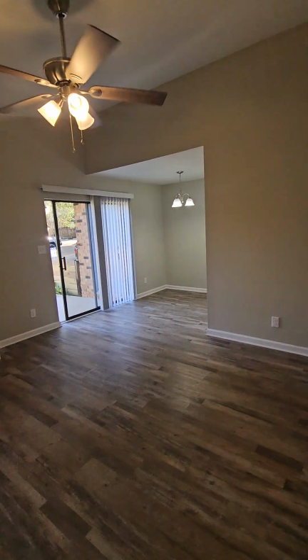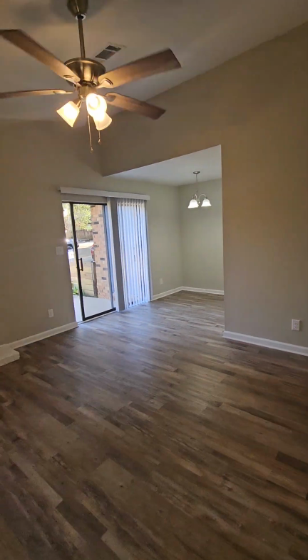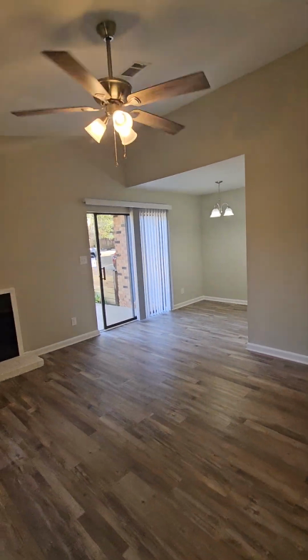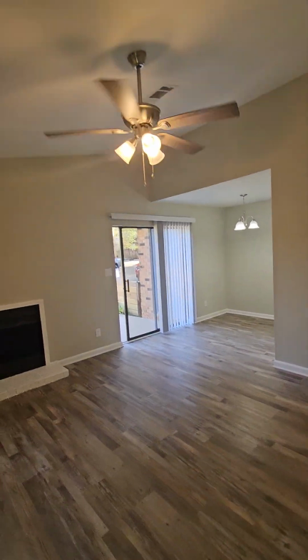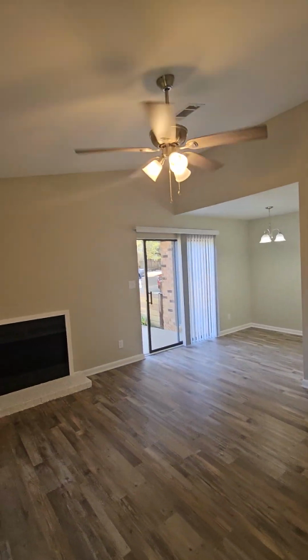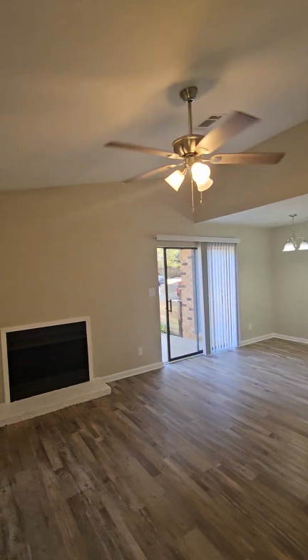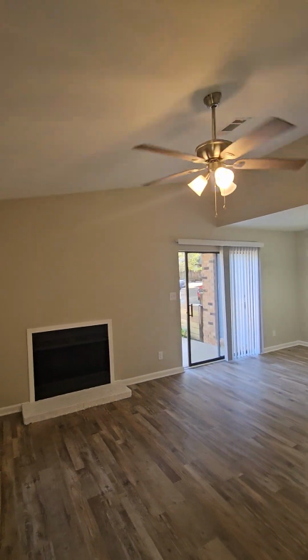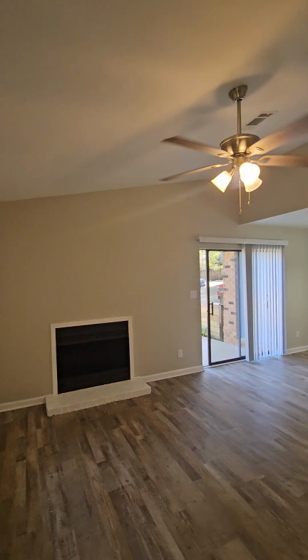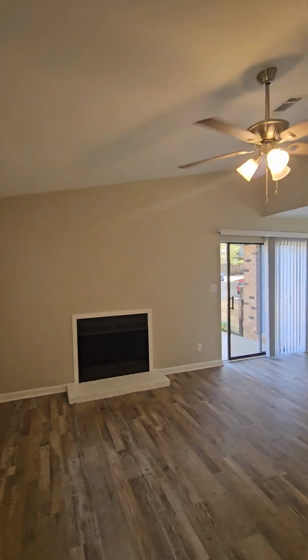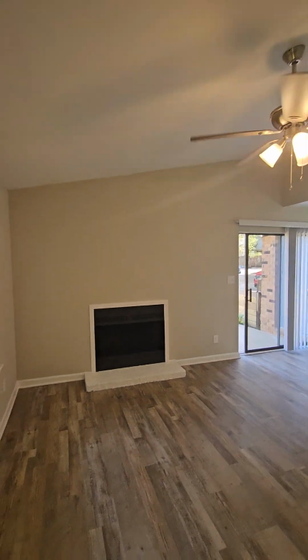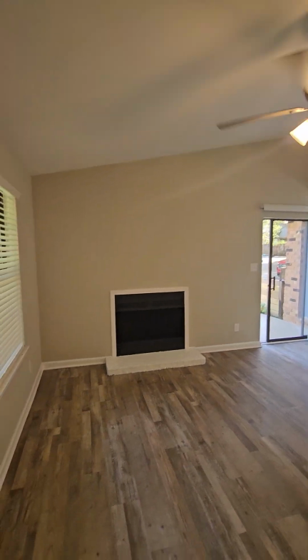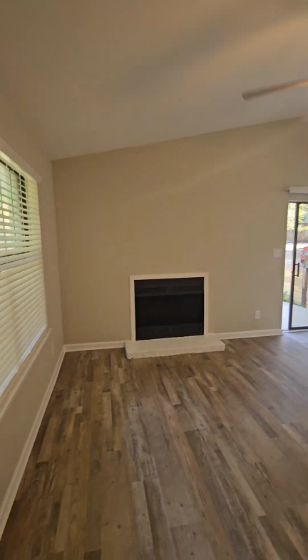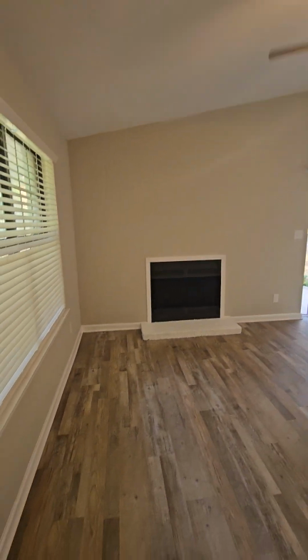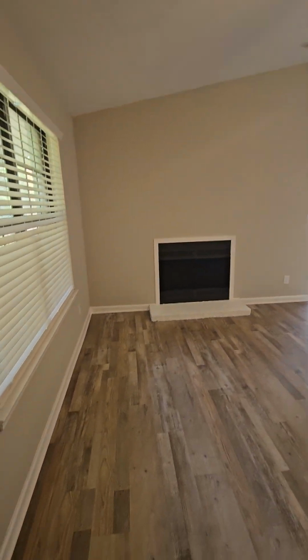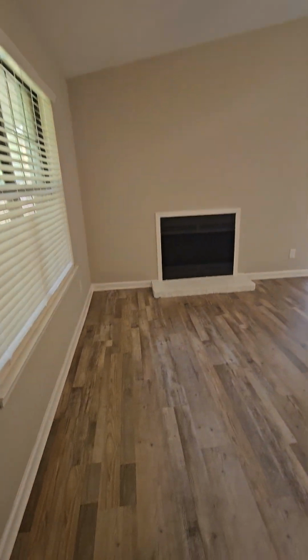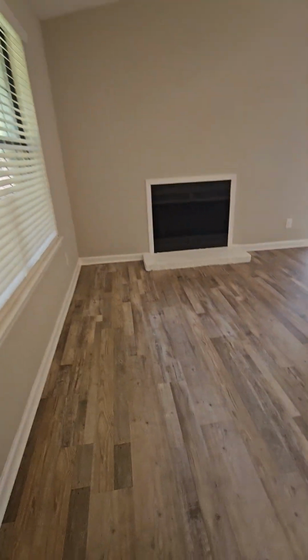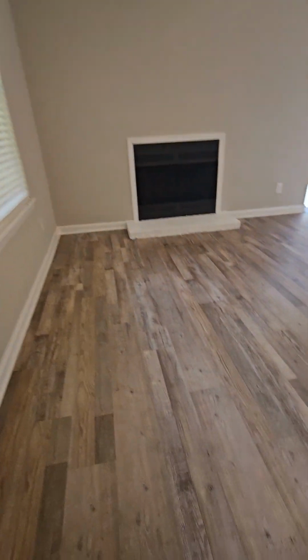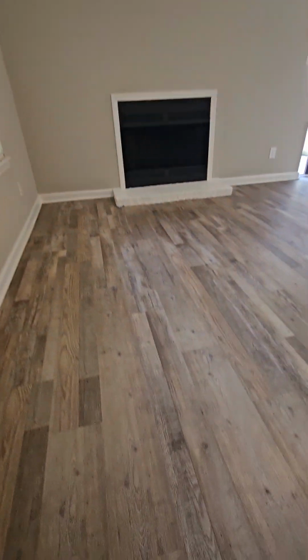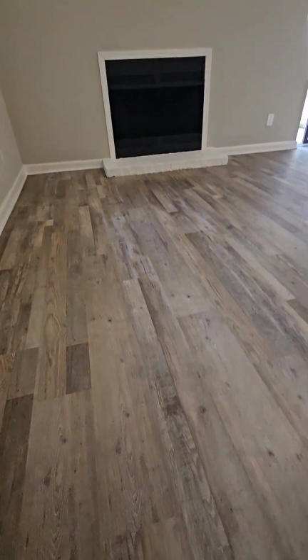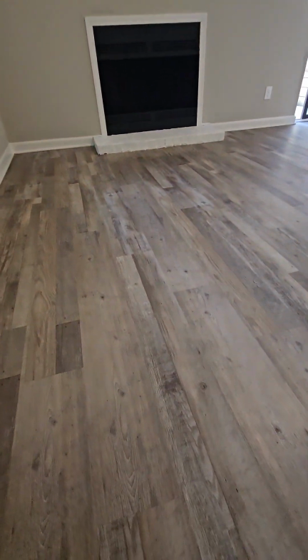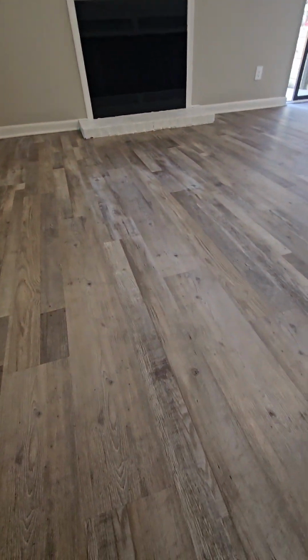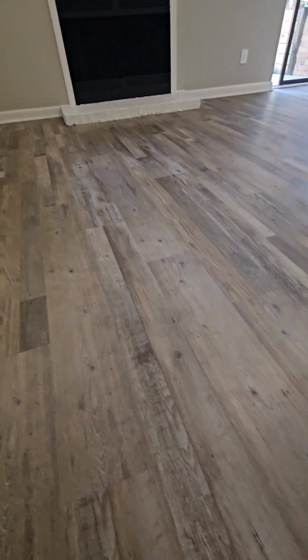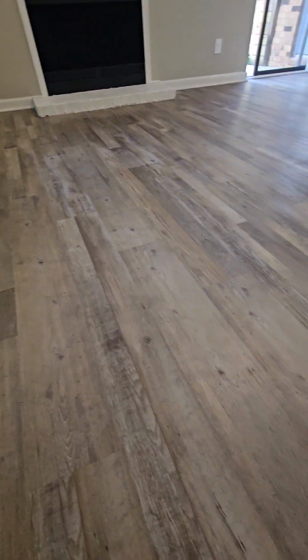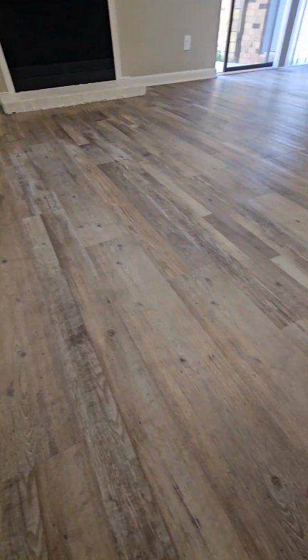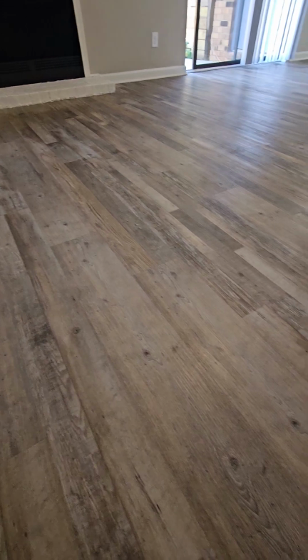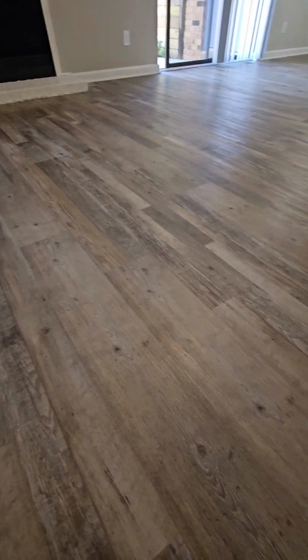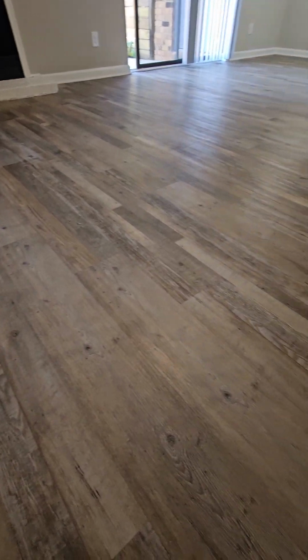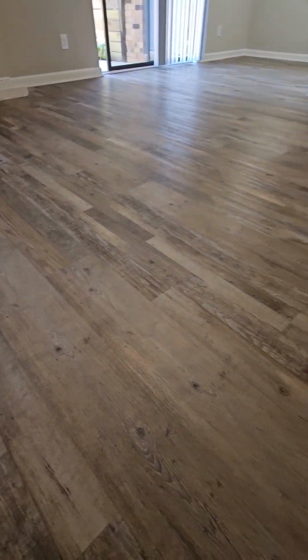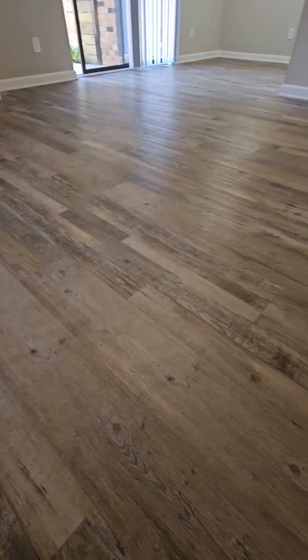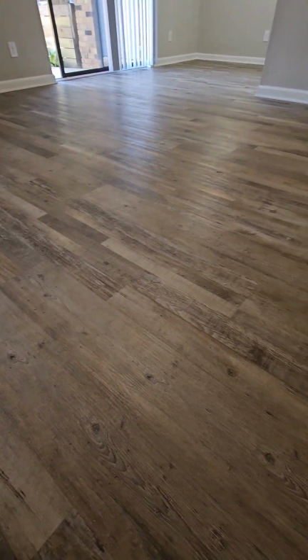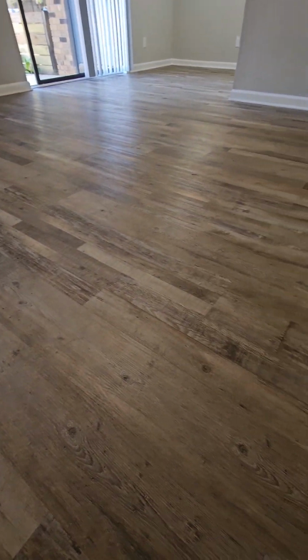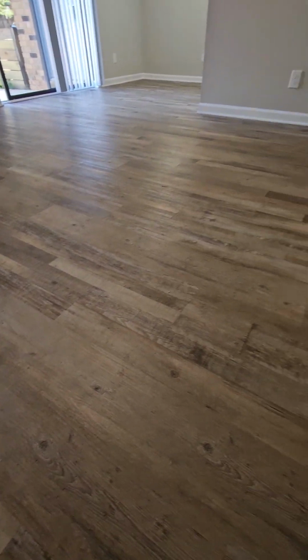Nice high vaulted ceilings. This is newer LVP vinyl plank flooring. Very nice.